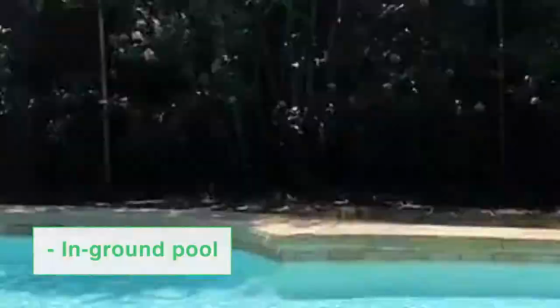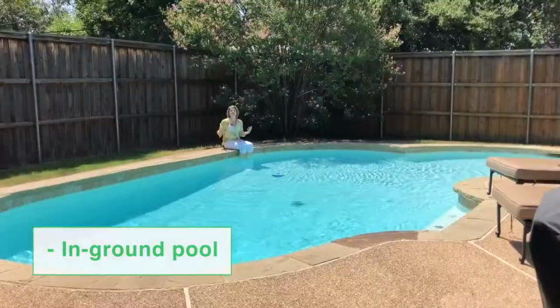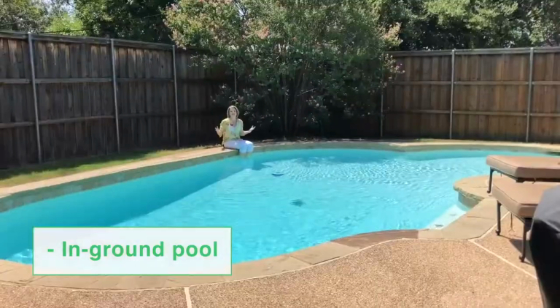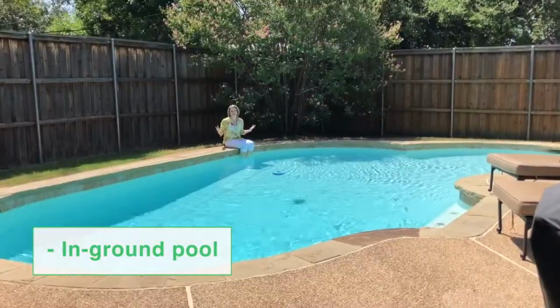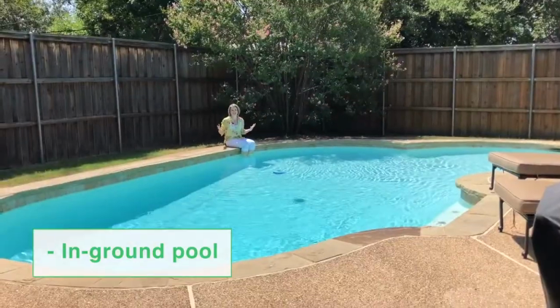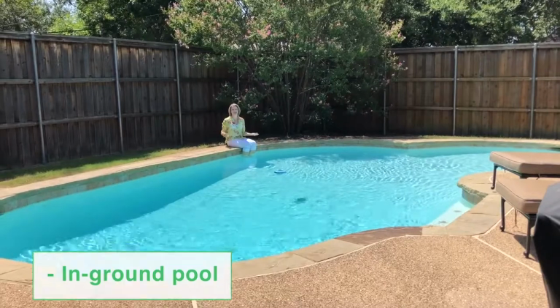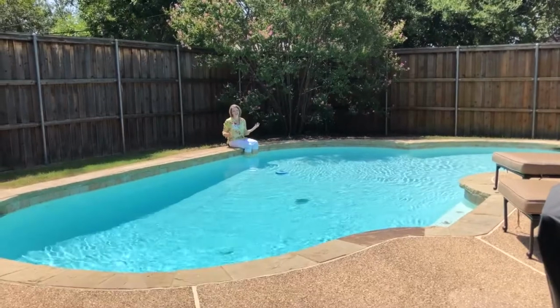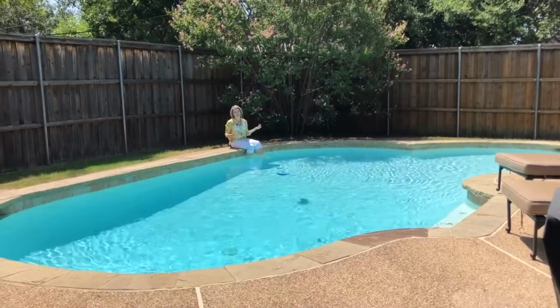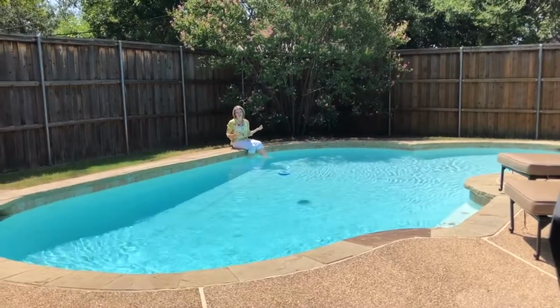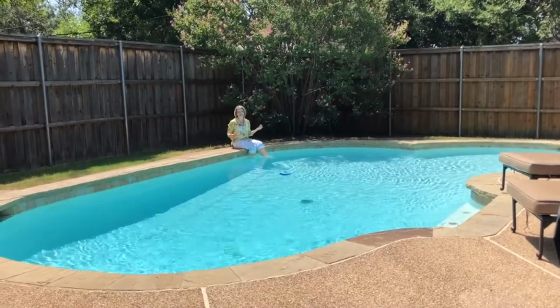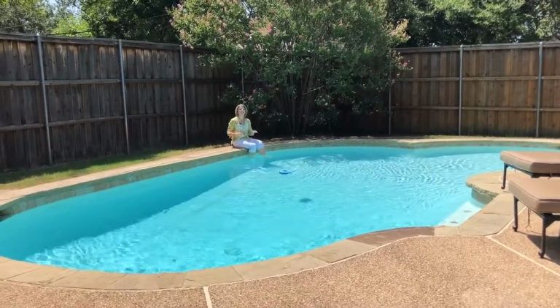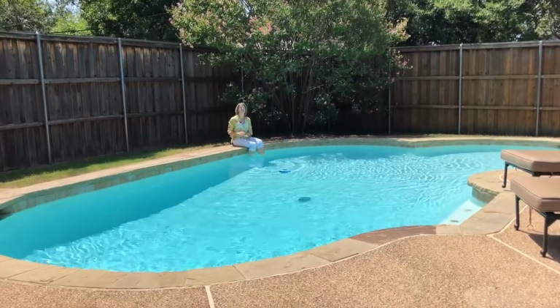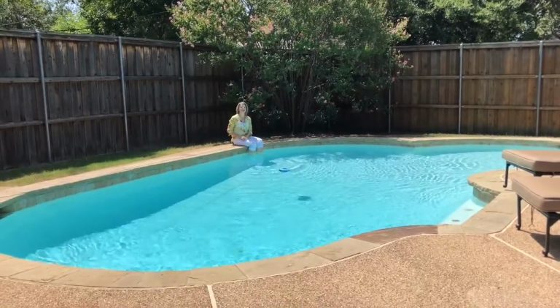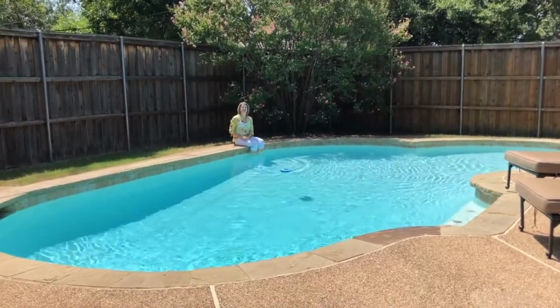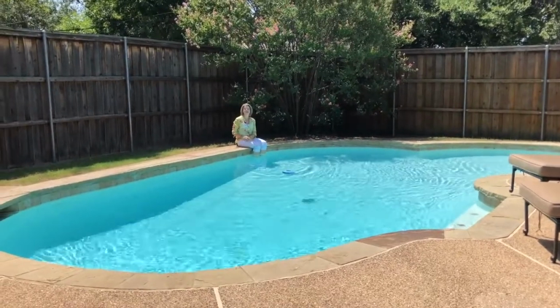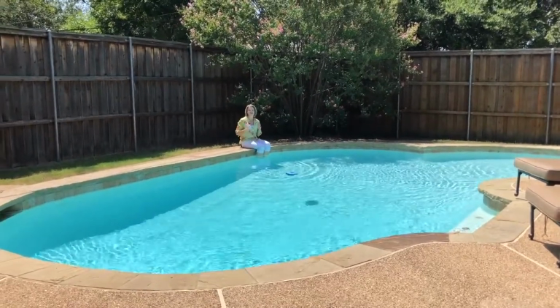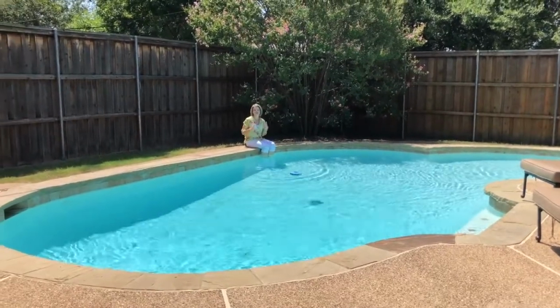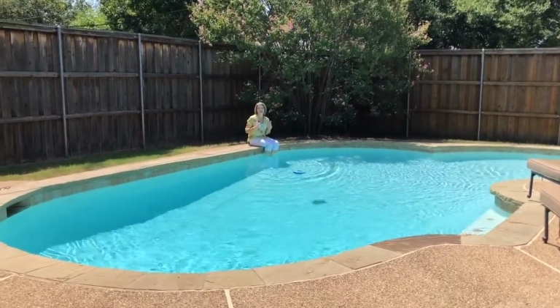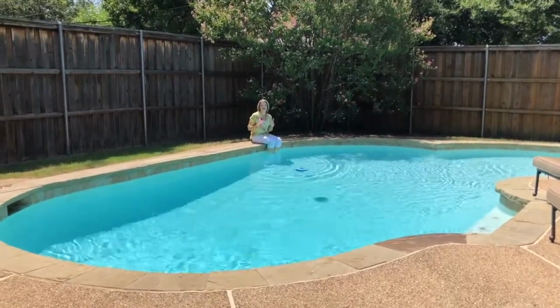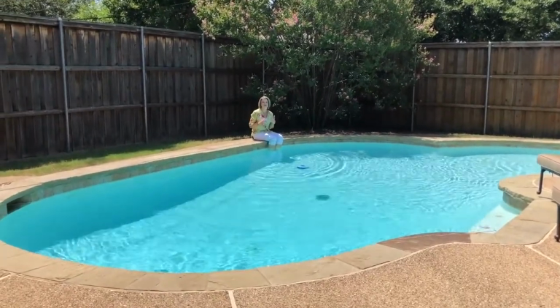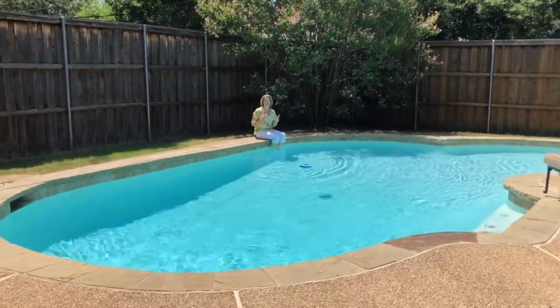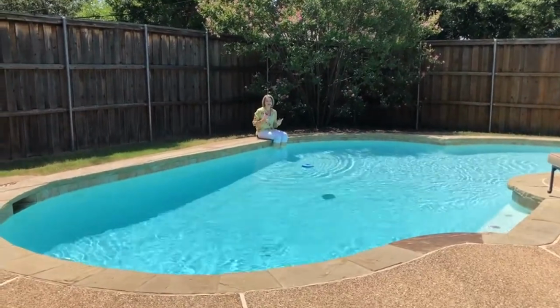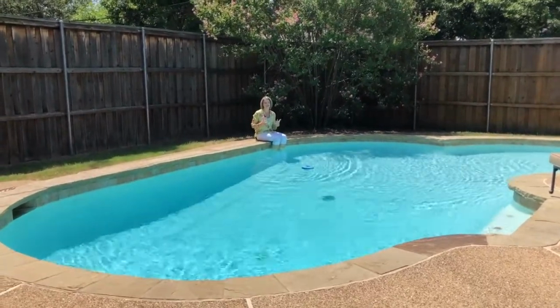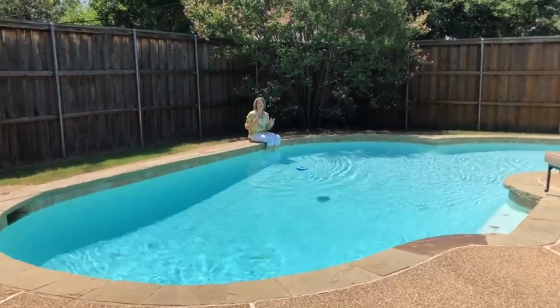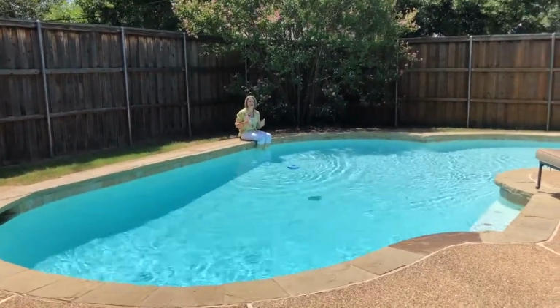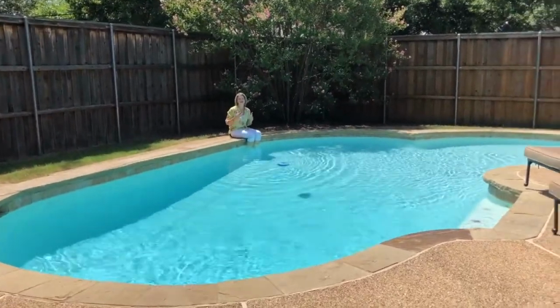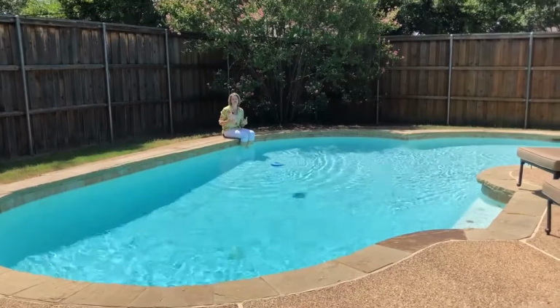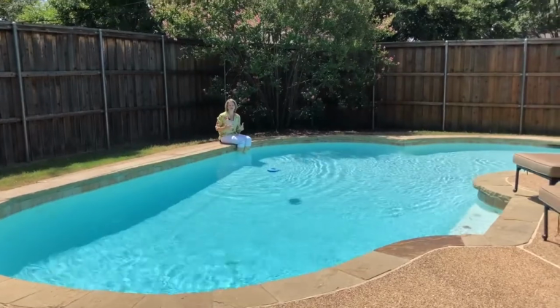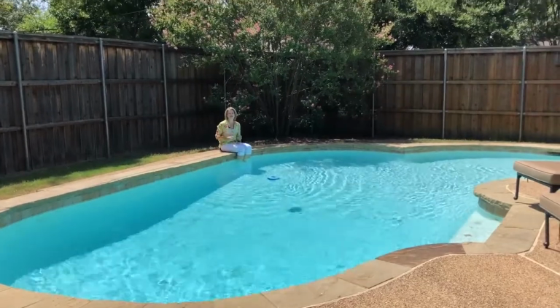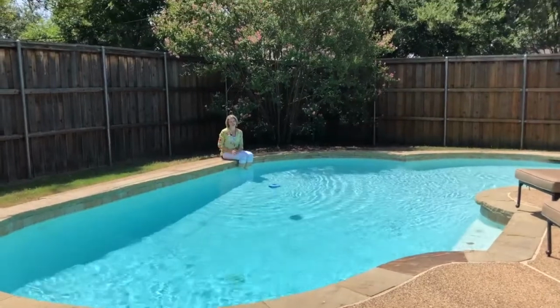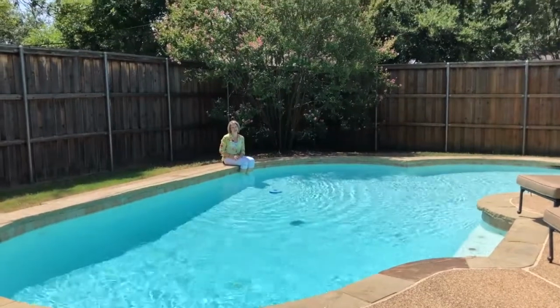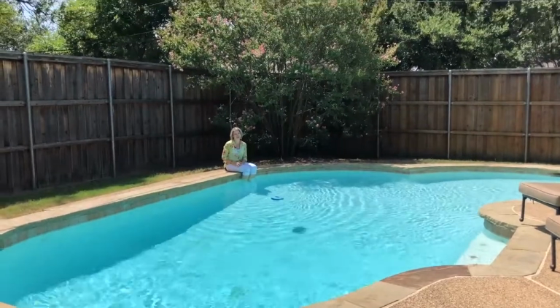I couldn't stand it — I at least had to dip my toes in. It's so beautiful back here, relaxing, quiet, and private. You're just going to love it.